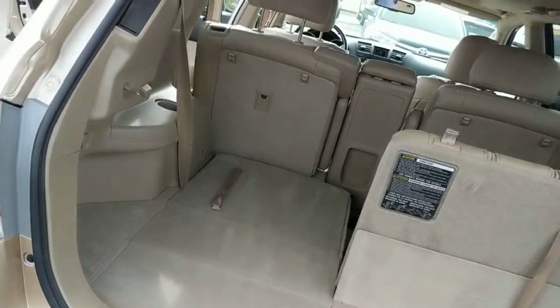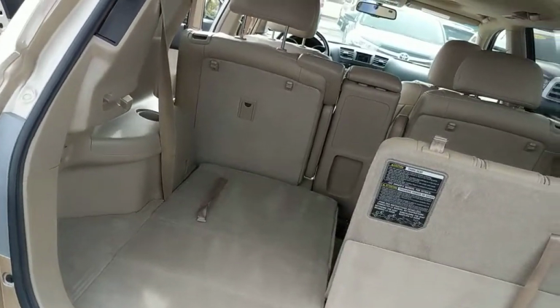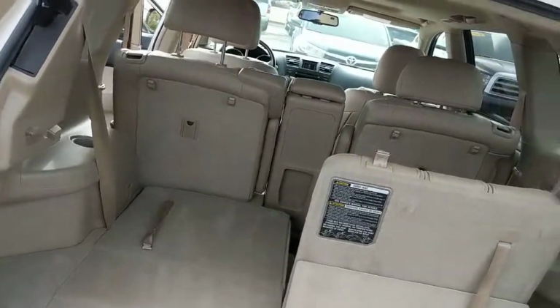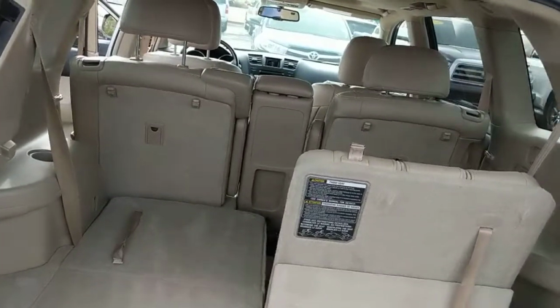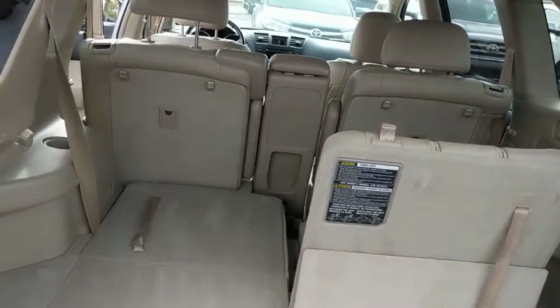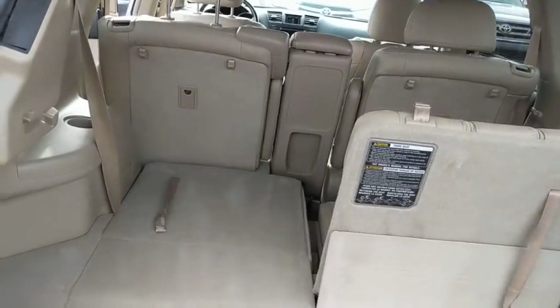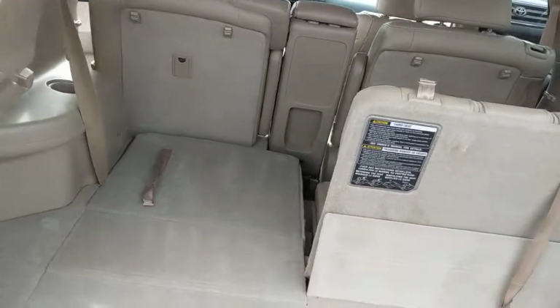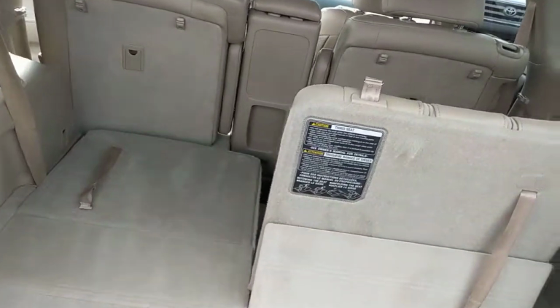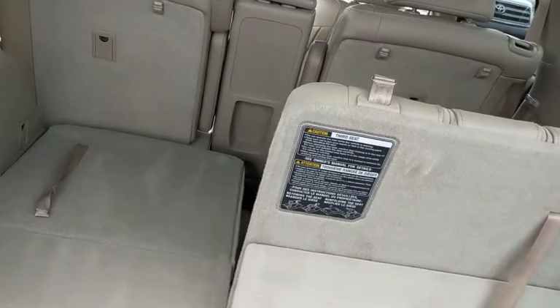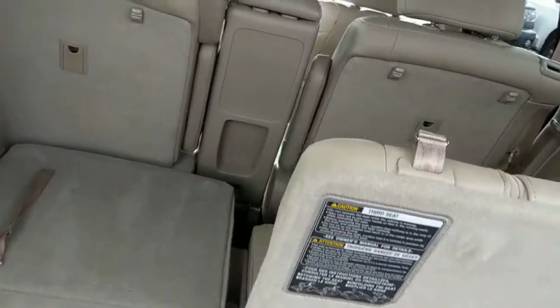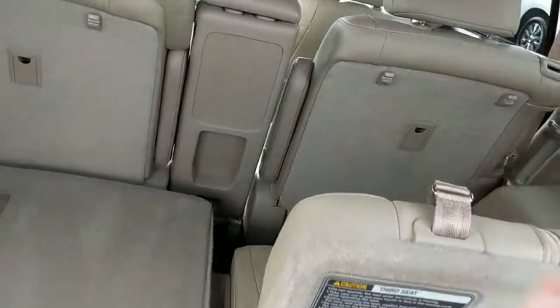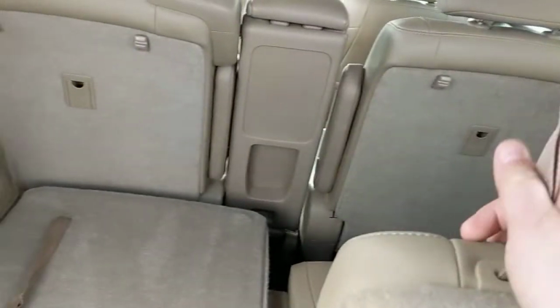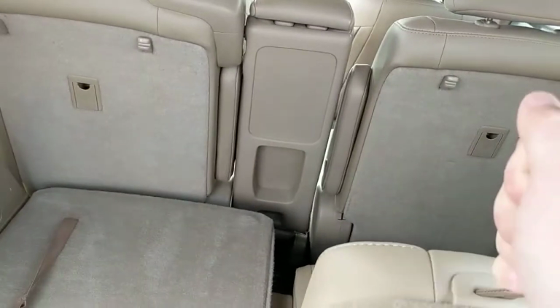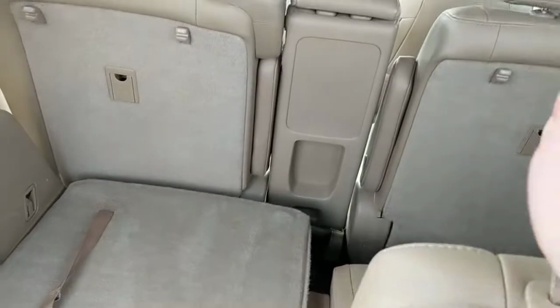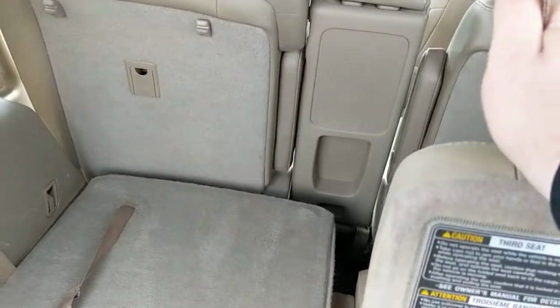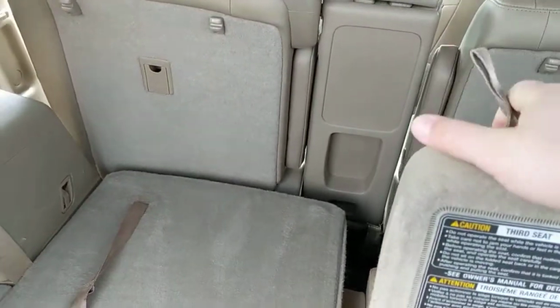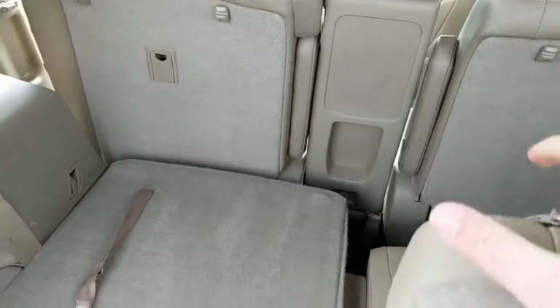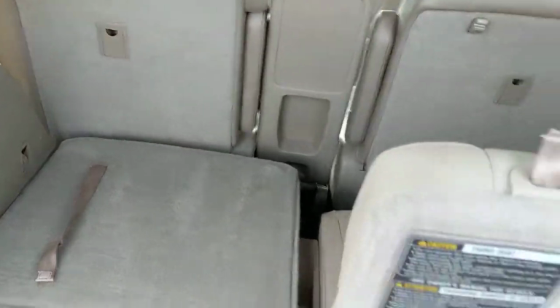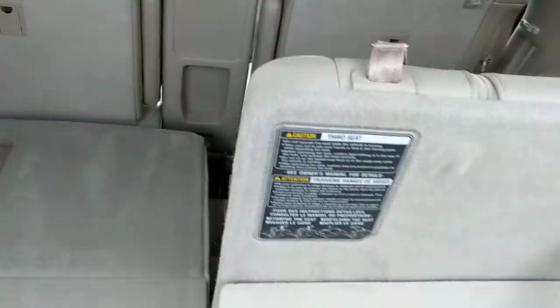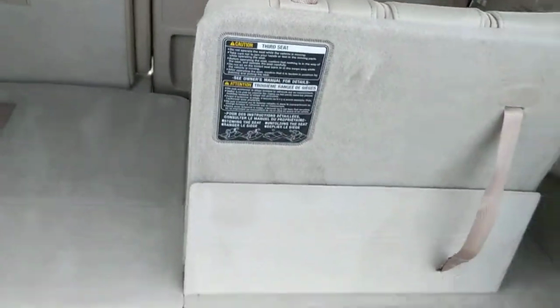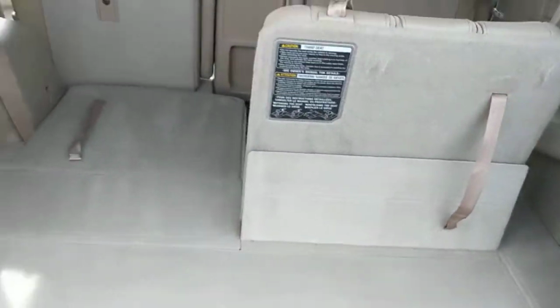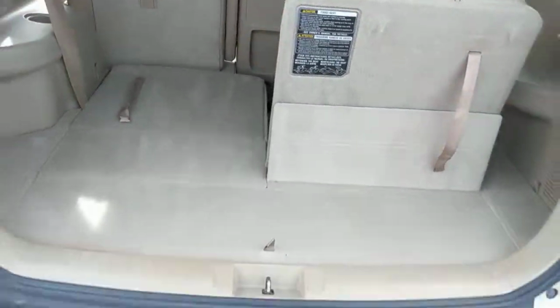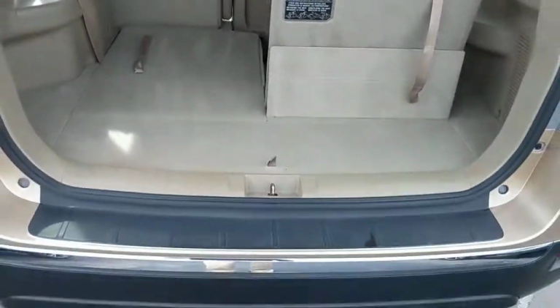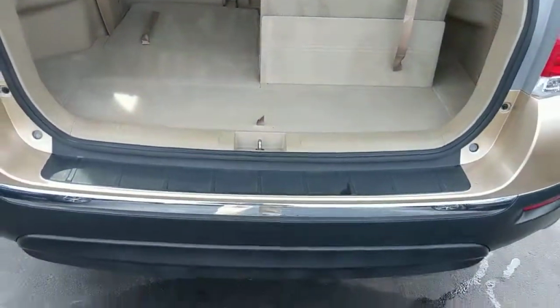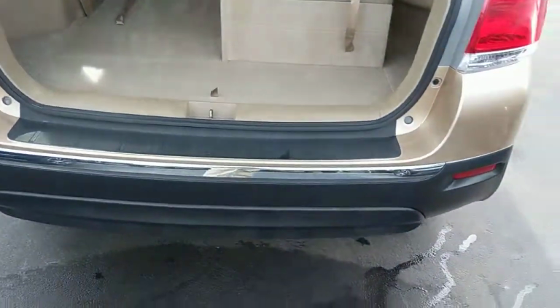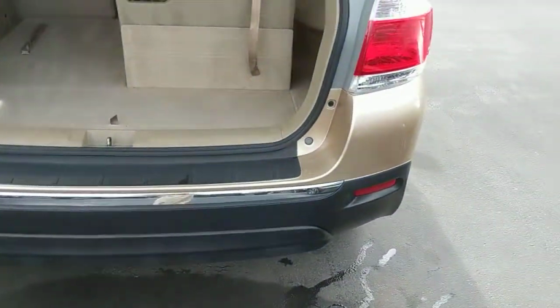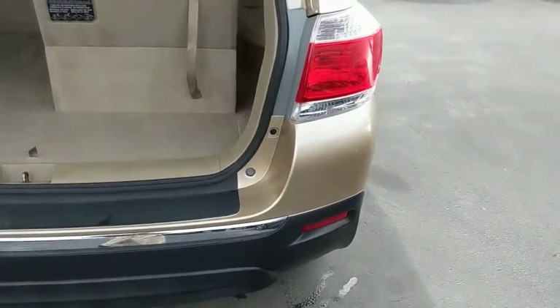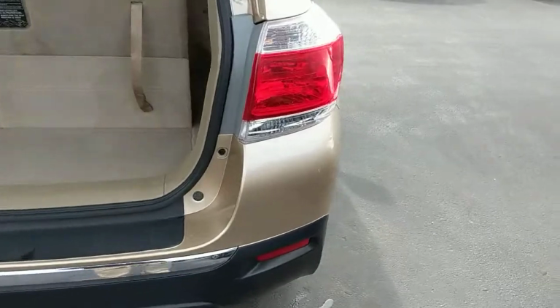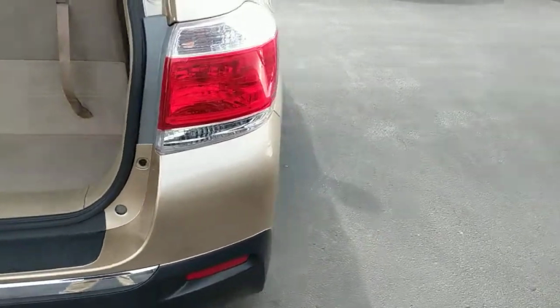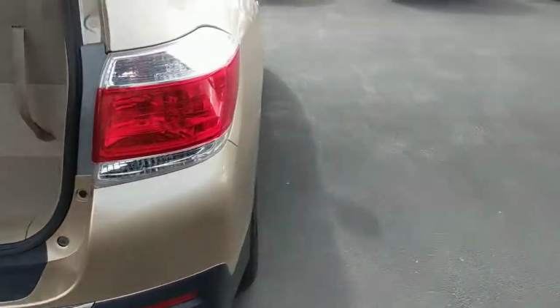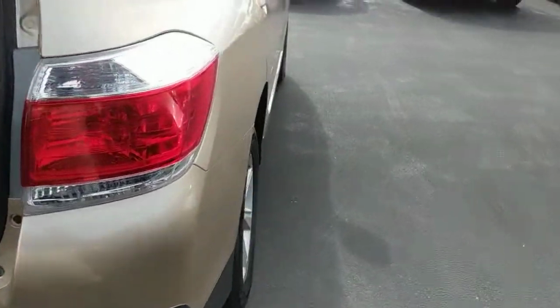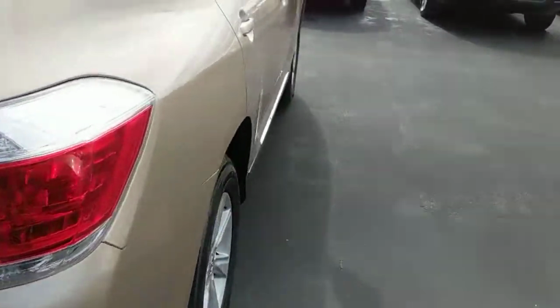And here's our third row — easy up, easy down. Adjustments for where it needs to be, everything like that. This beautiful vehicle, great shape.